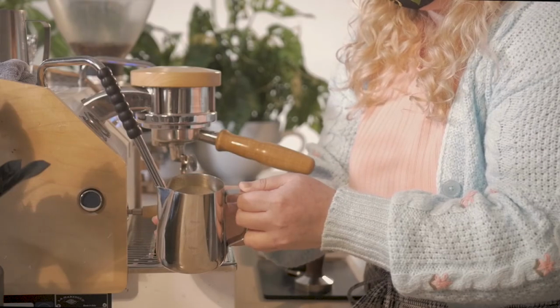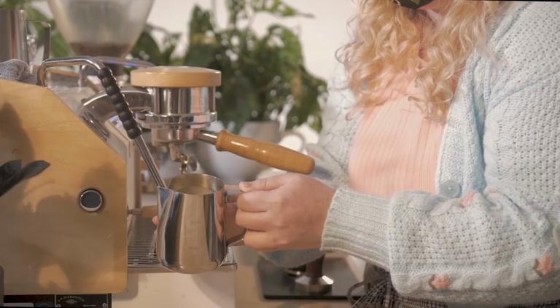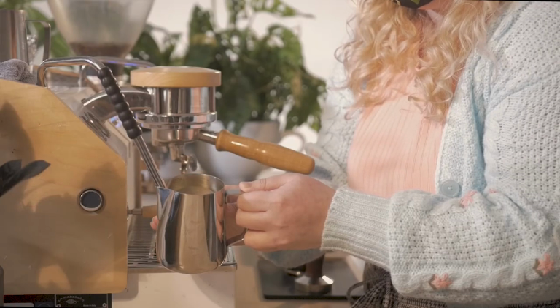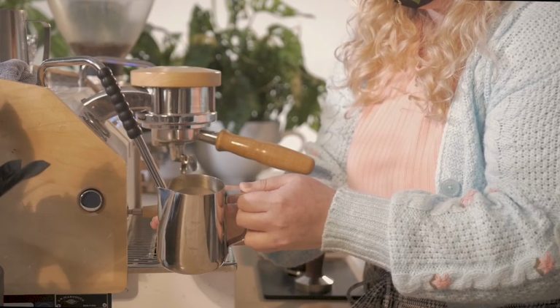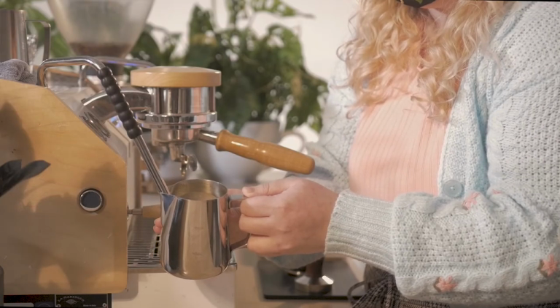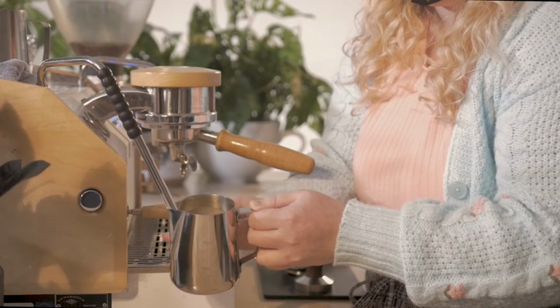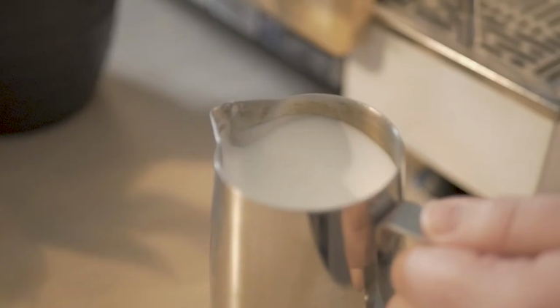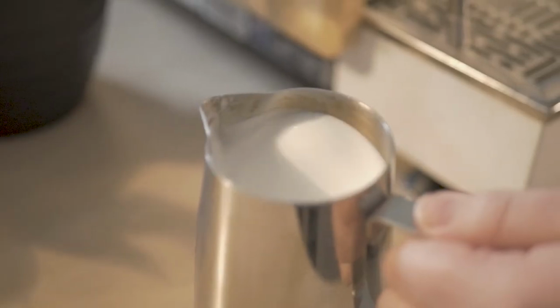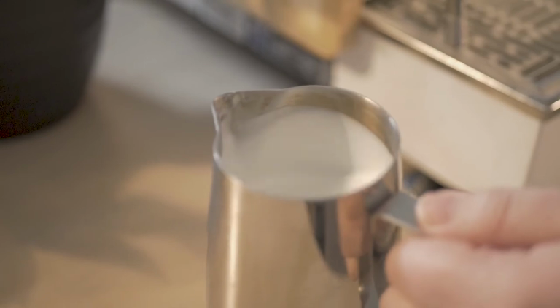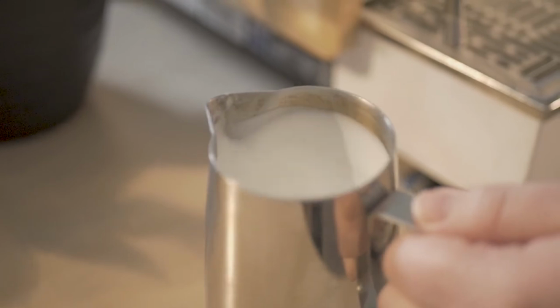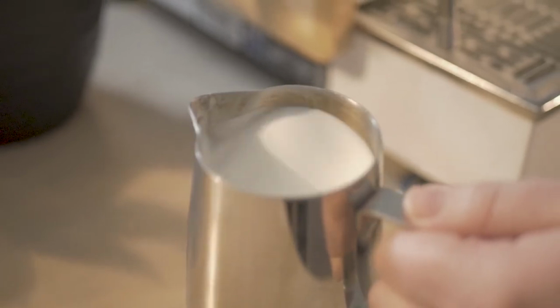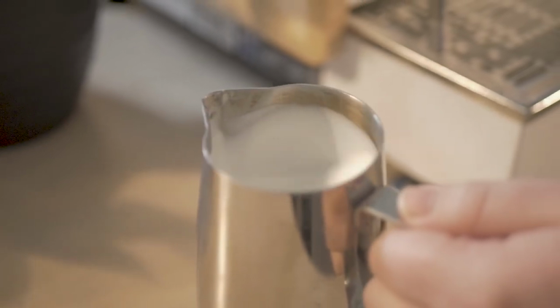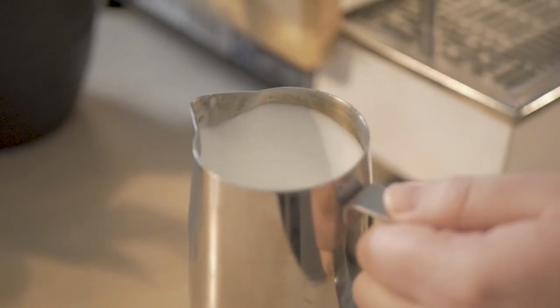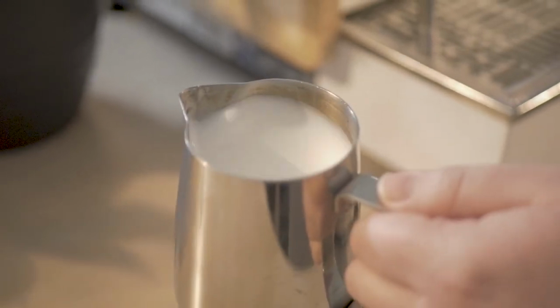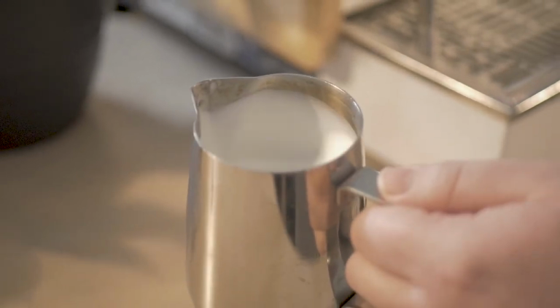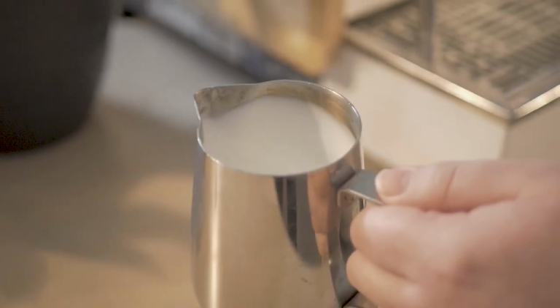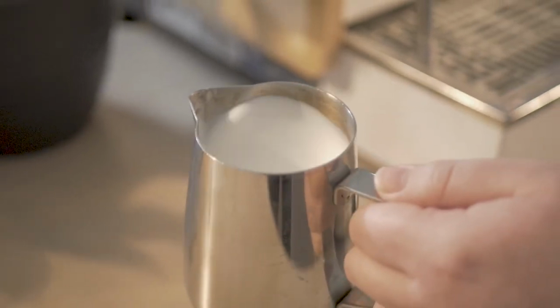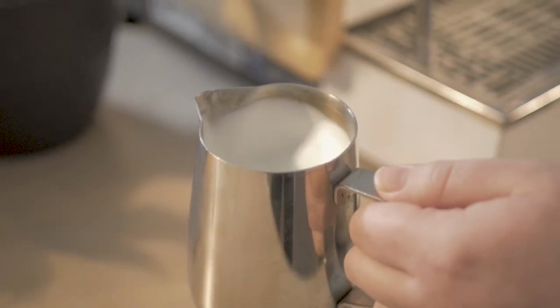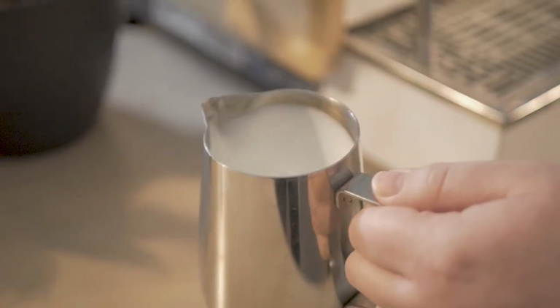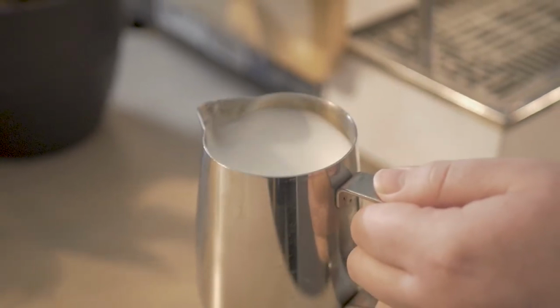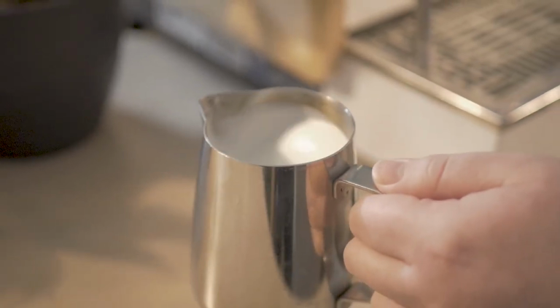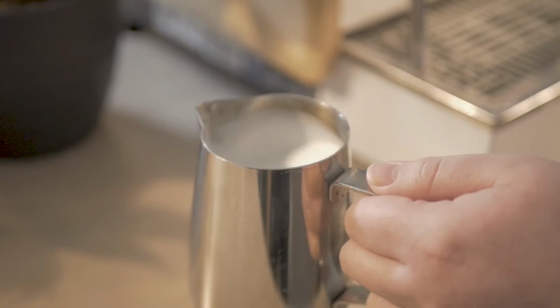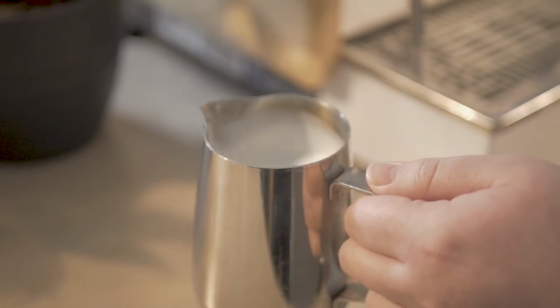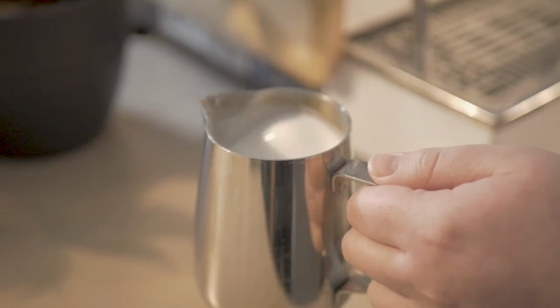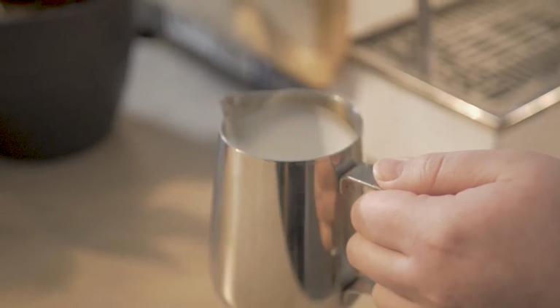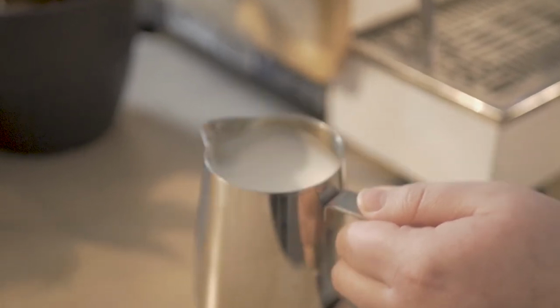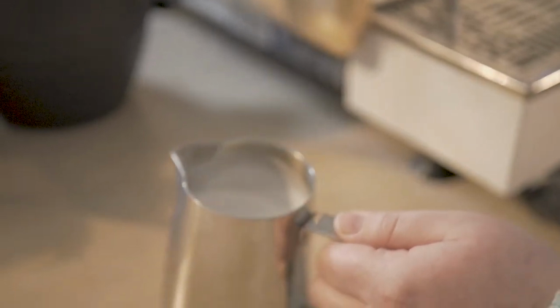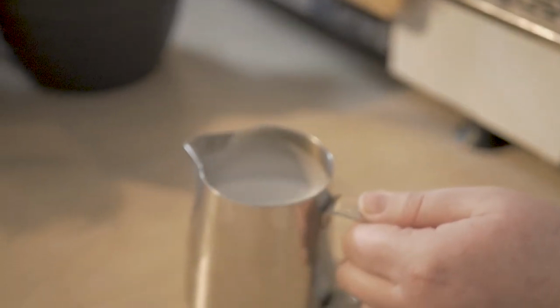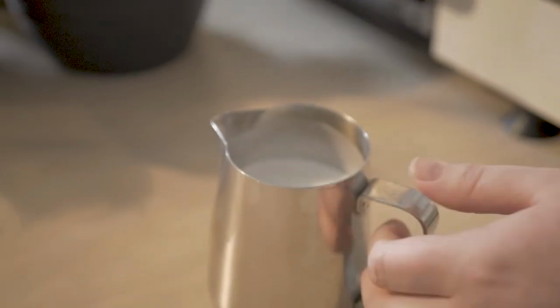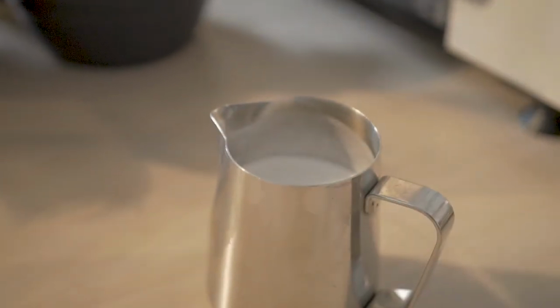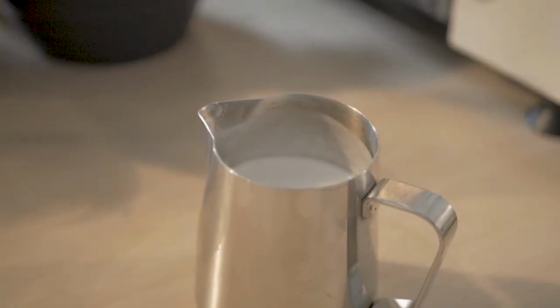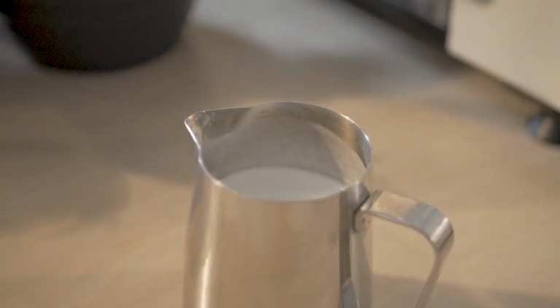Turn off the steam before removing the pitcher. Give your pitcher a good swirl. We're aiming for milk with the consistency of slightly loose wet paint. If the milk isn't the right consistency, add or subtract more air at the beginning of the process.